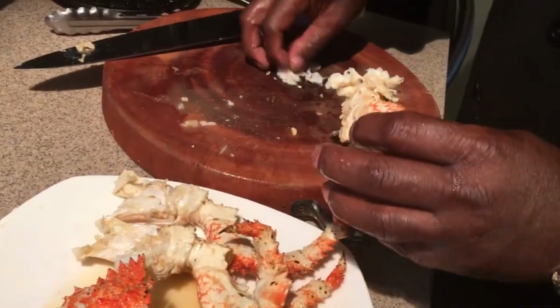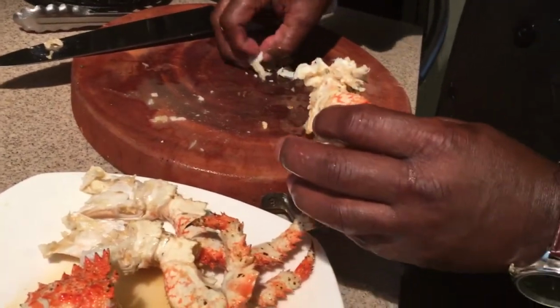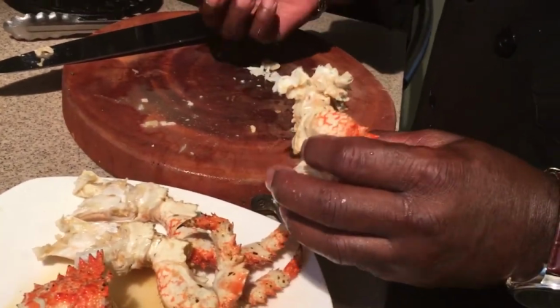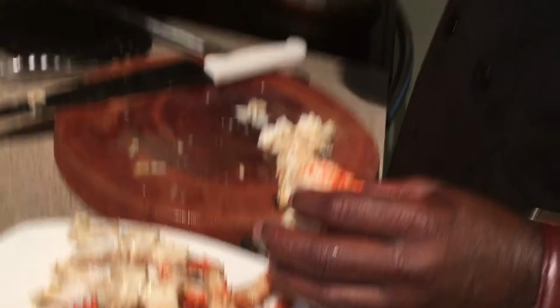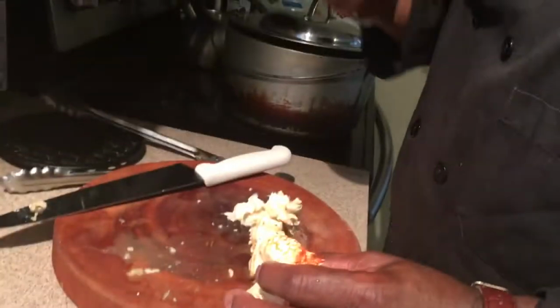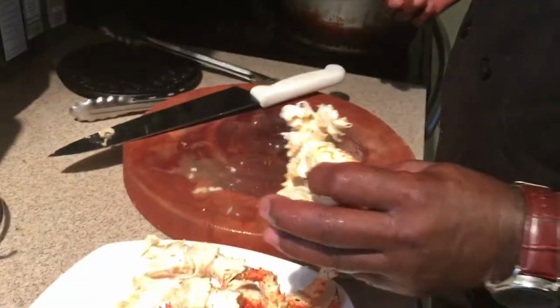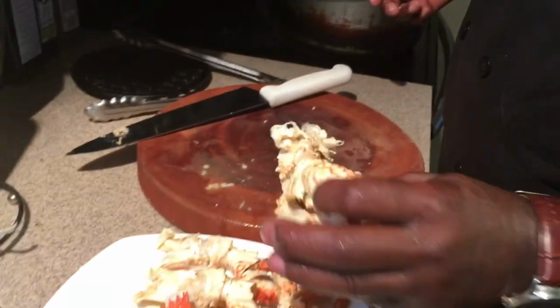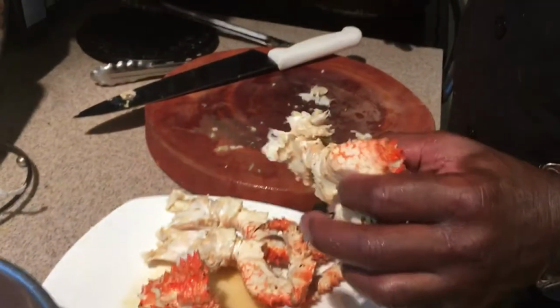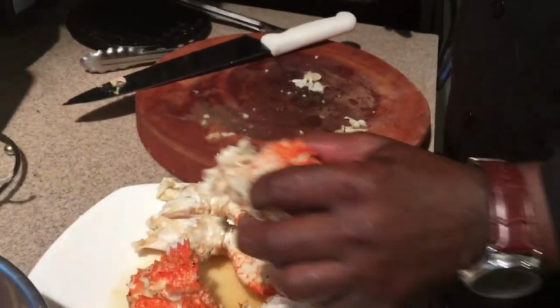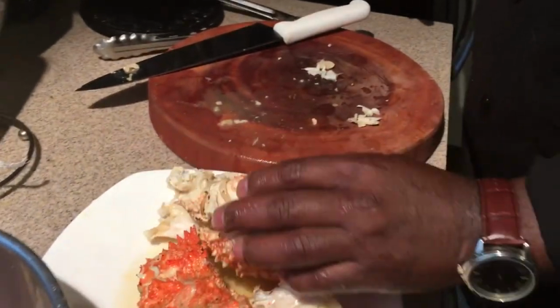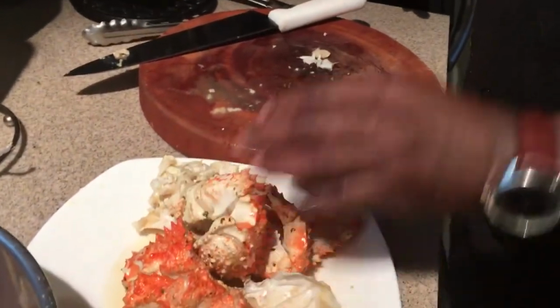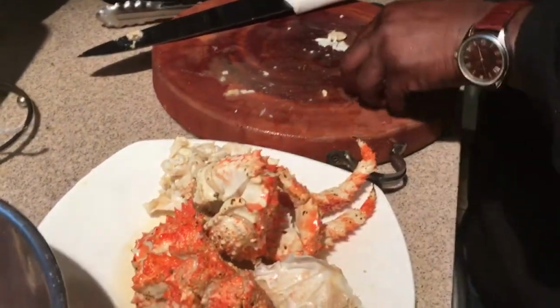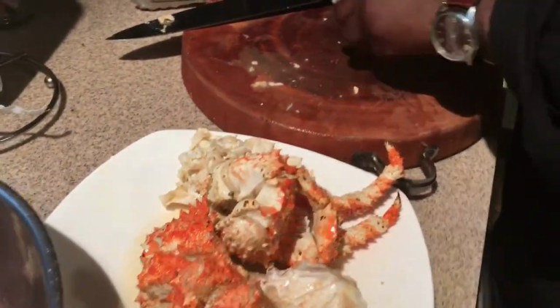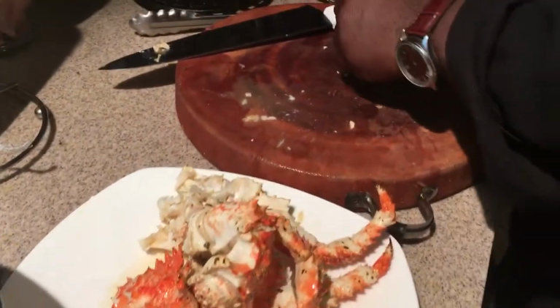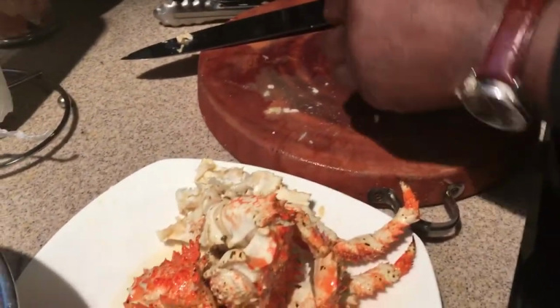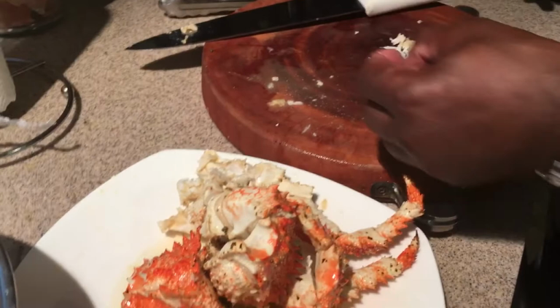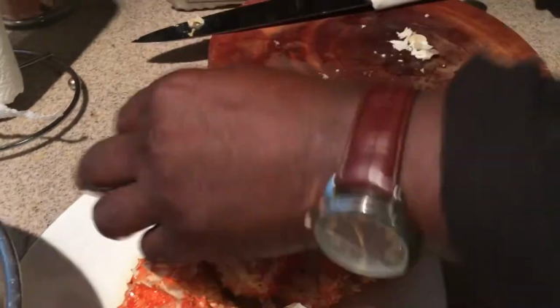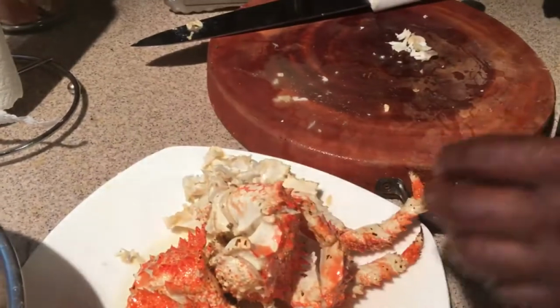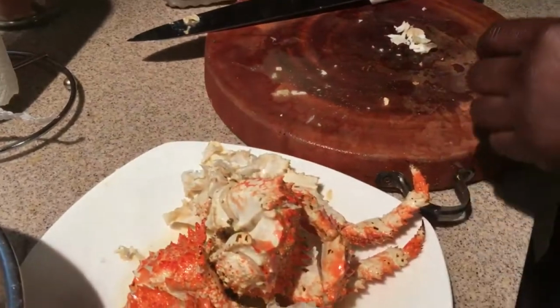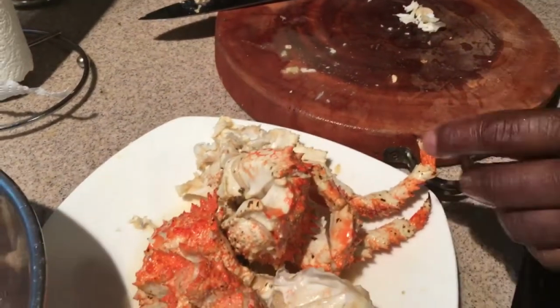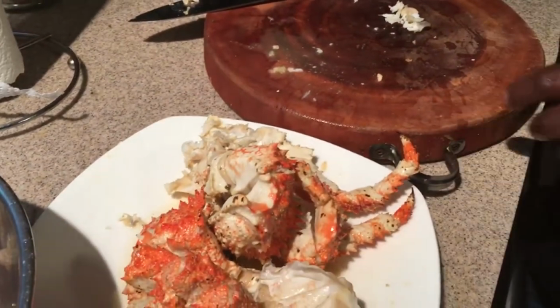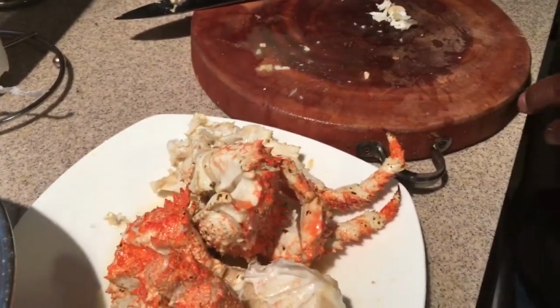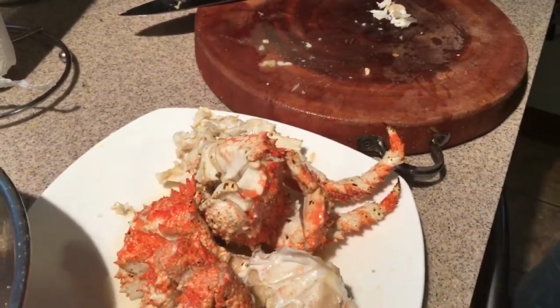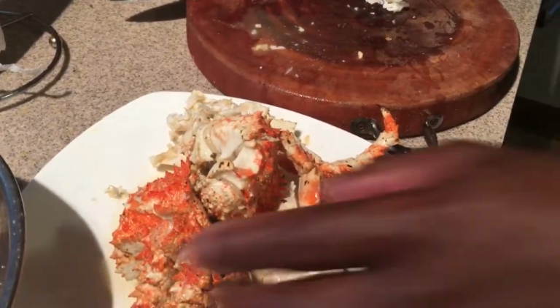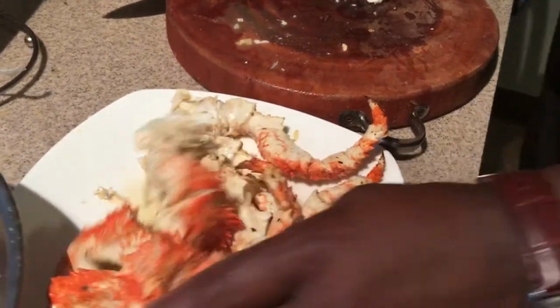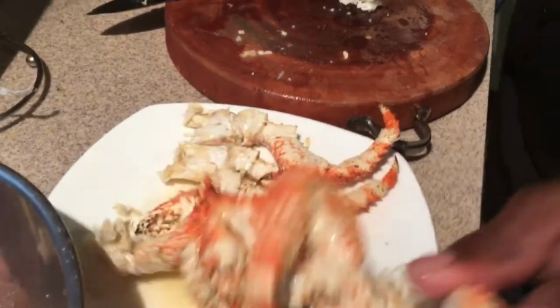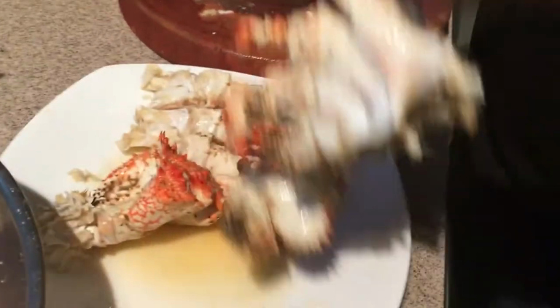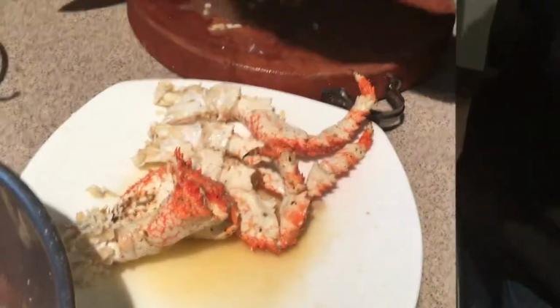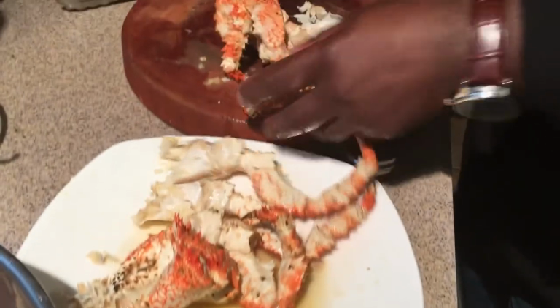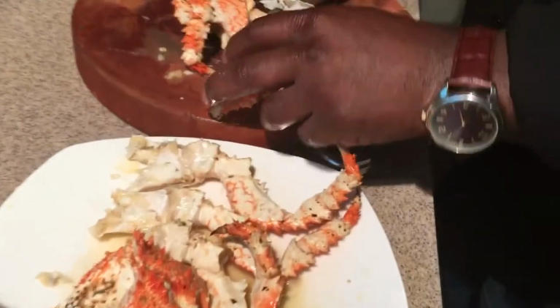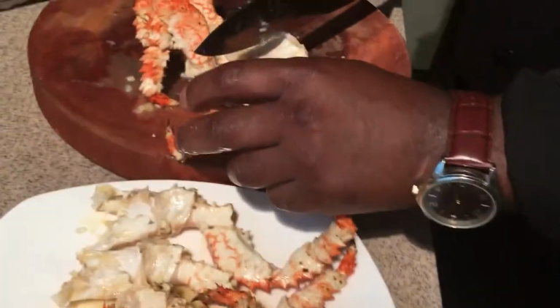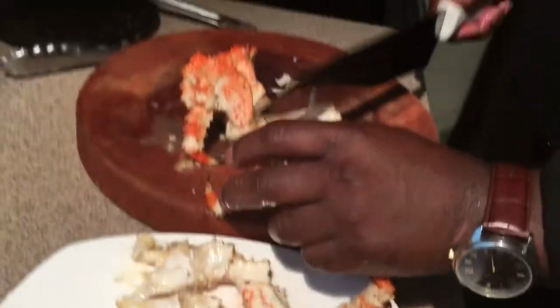There's a little piece of meat right here. Oh my gosh, that is absolutely delicious, guys. It is second only to the Alaskan king crab — that meat is so sweet, it's so sweet.